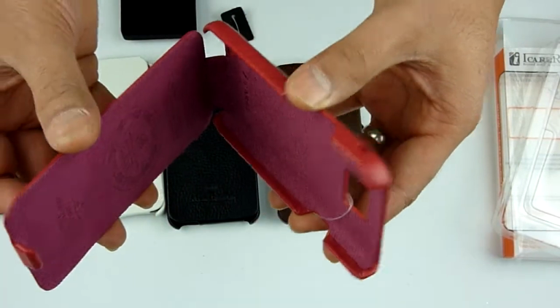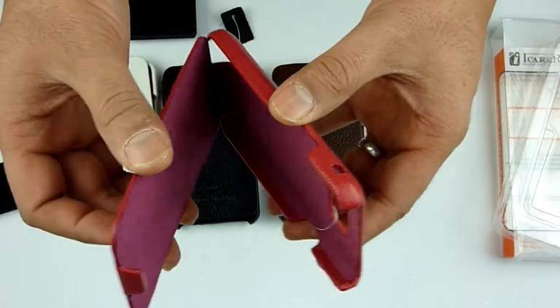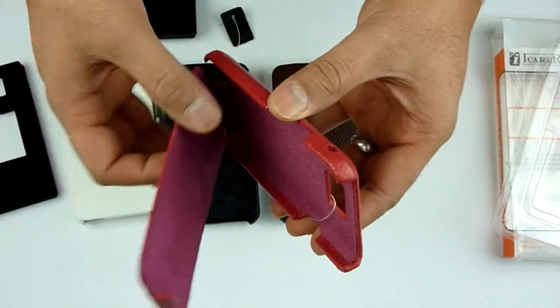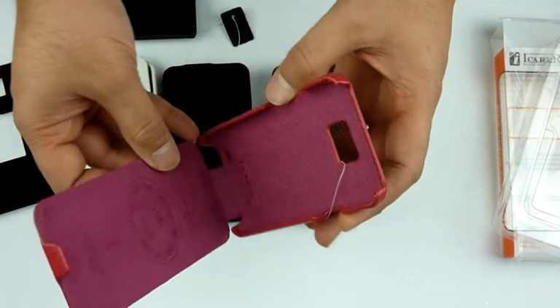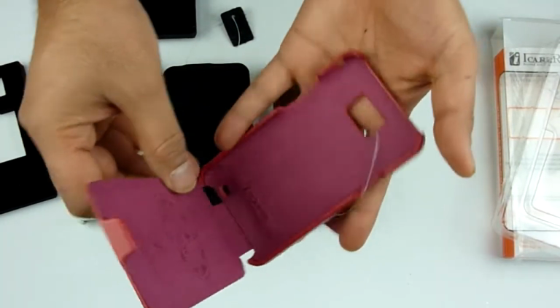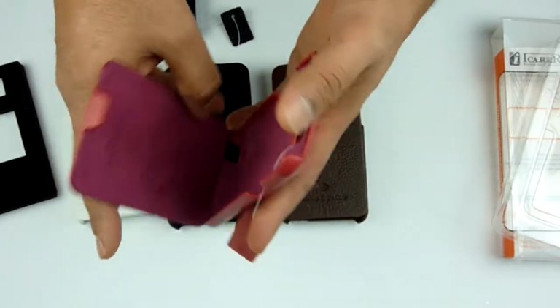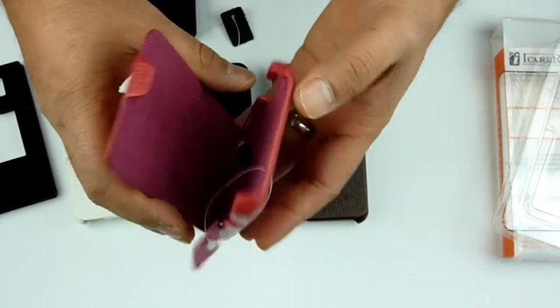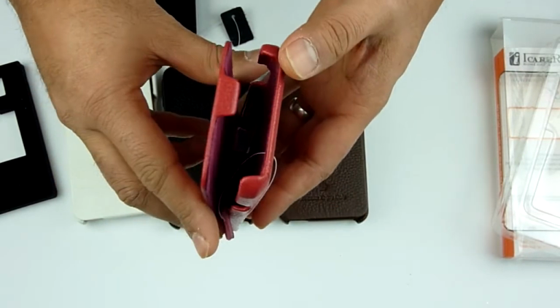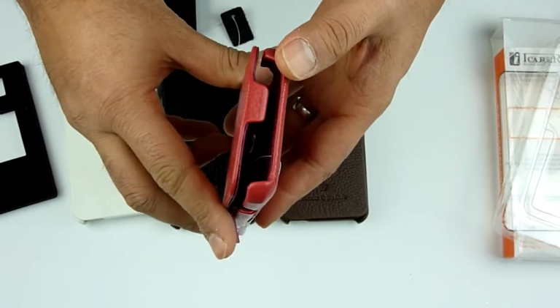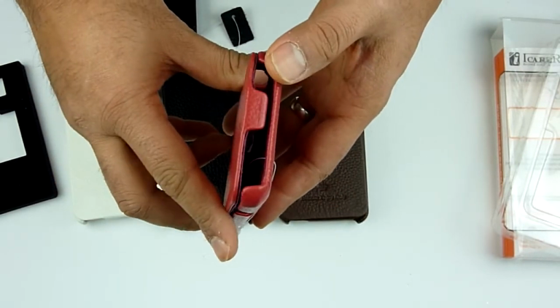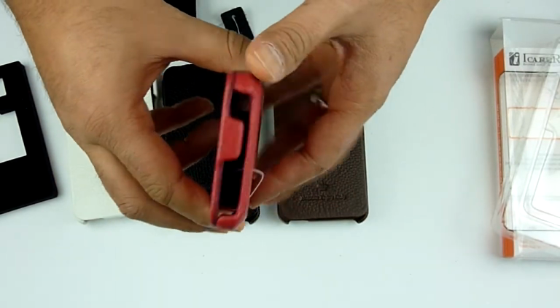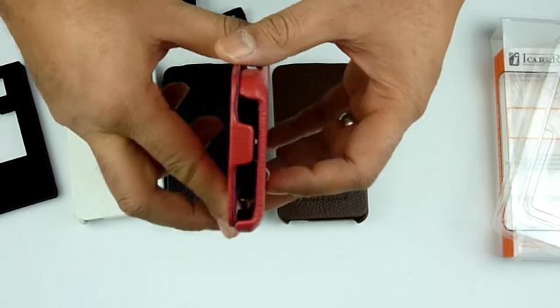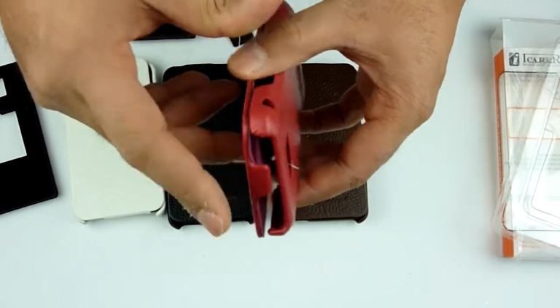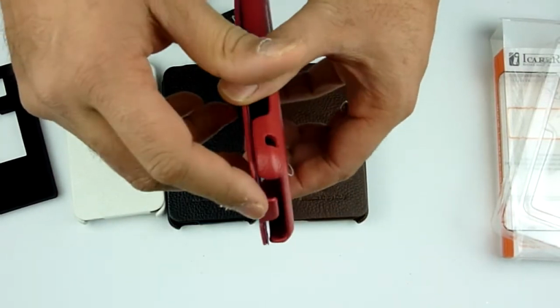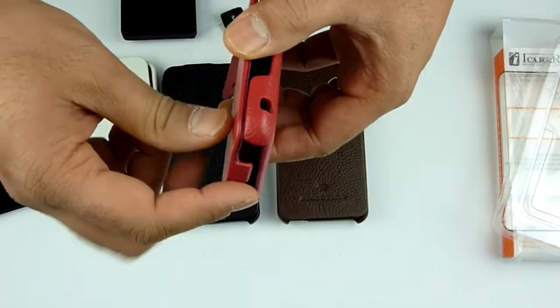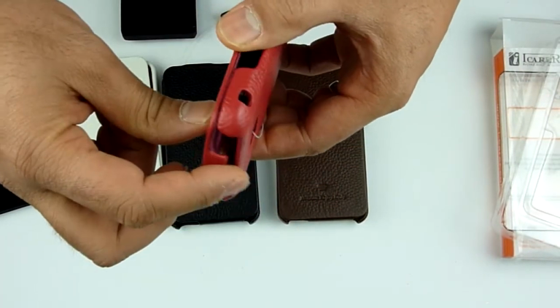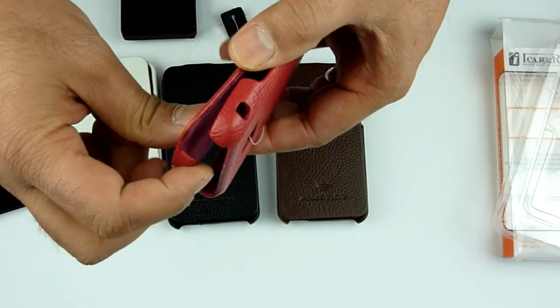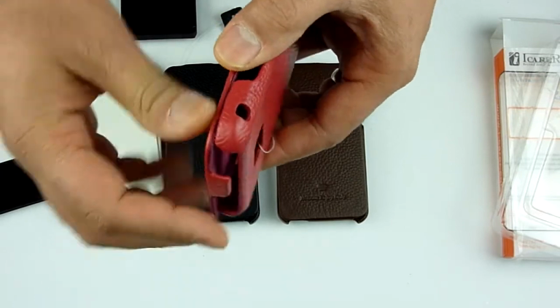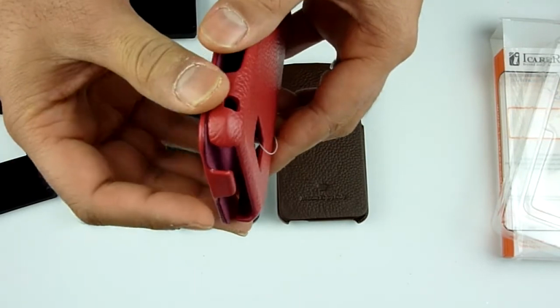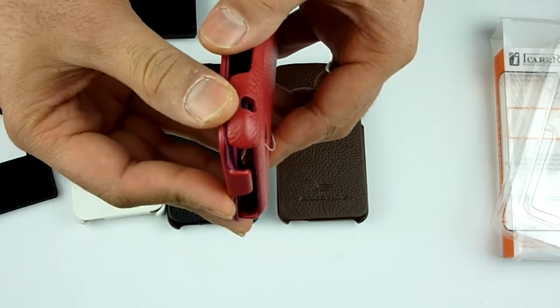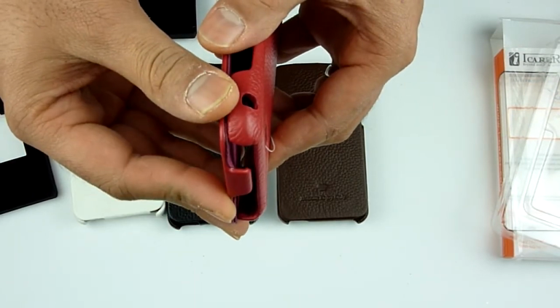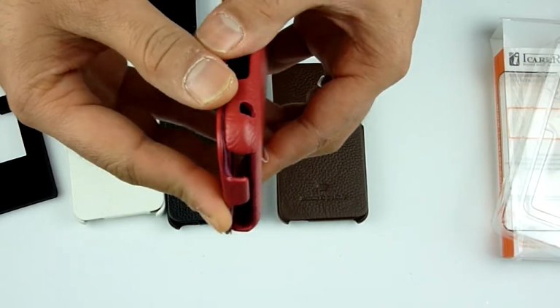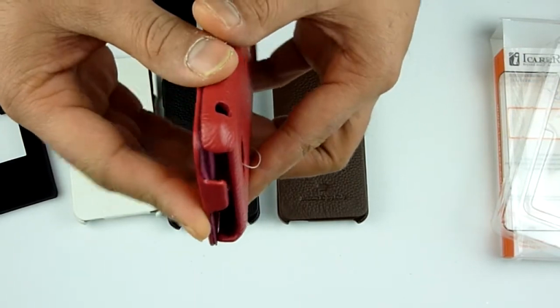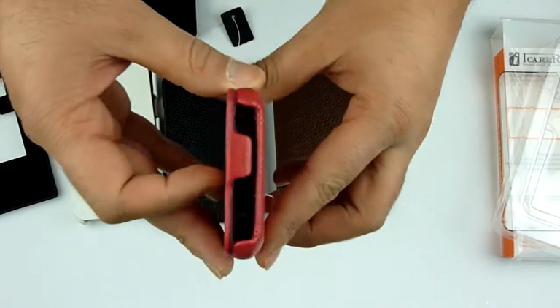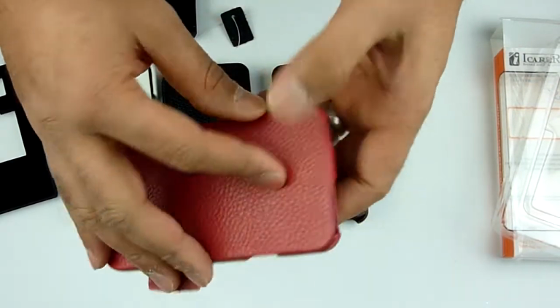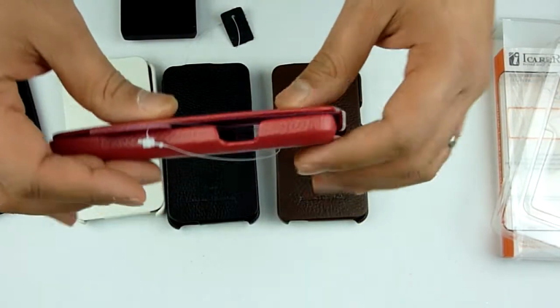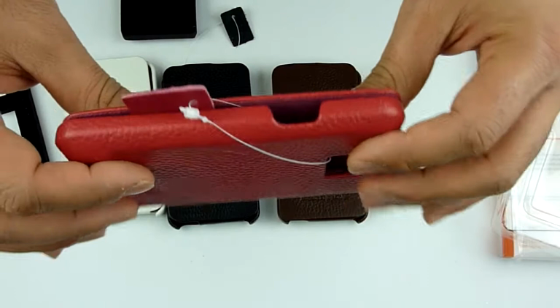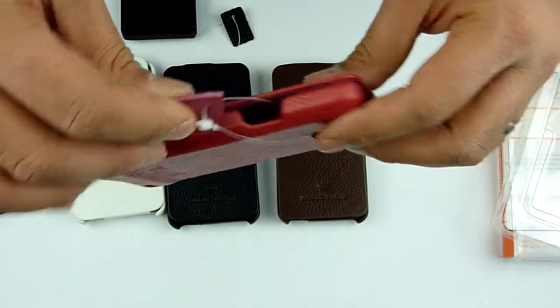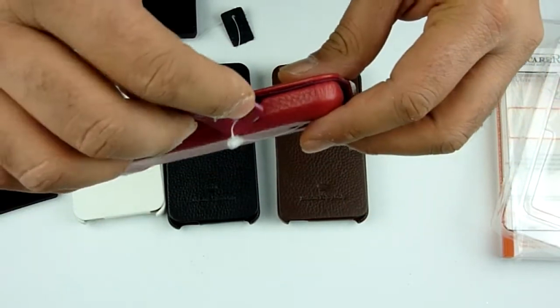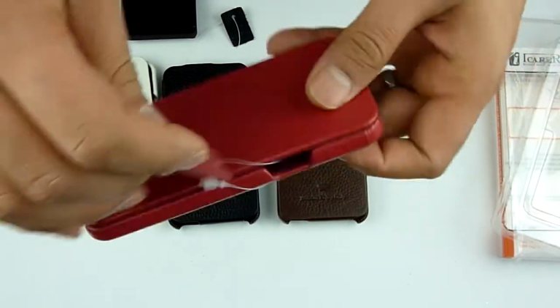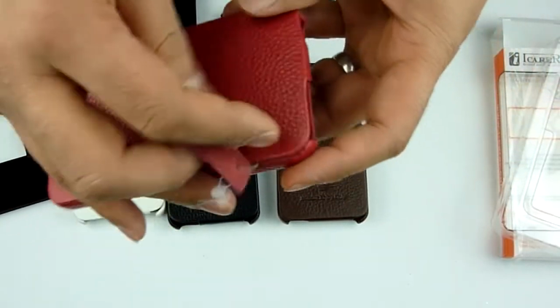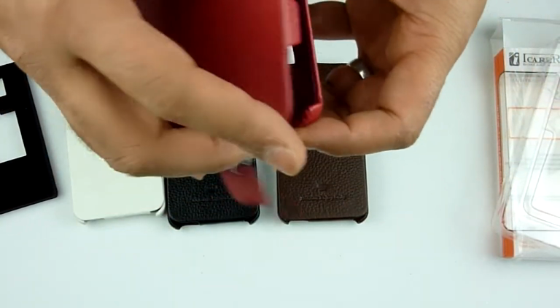To close the case, it's not magnetic or anything. When you close it, this tiny flap at the top just clips onto the back of your phone, so it actually stays closed. And as you can see, it's actually a very, very thin case.